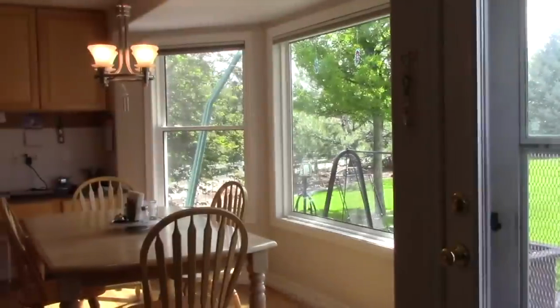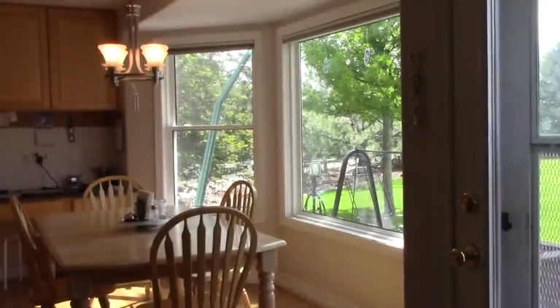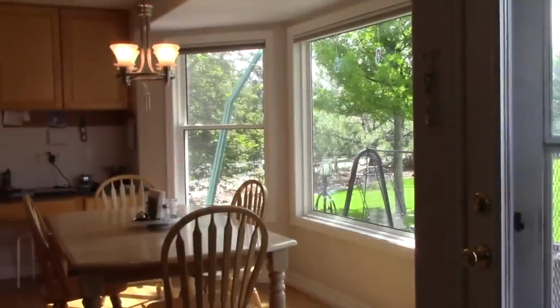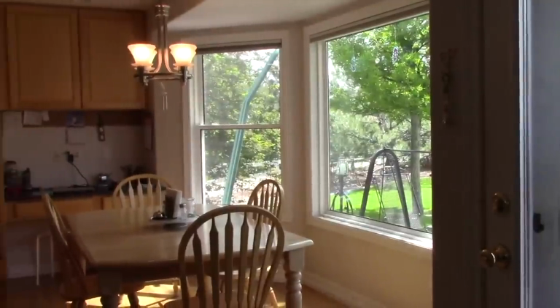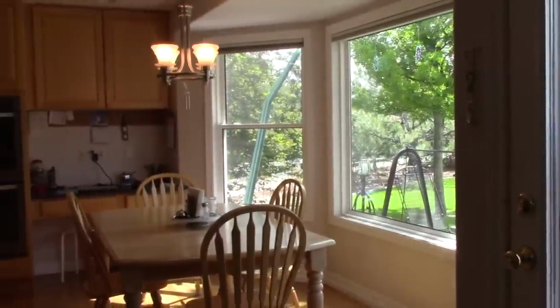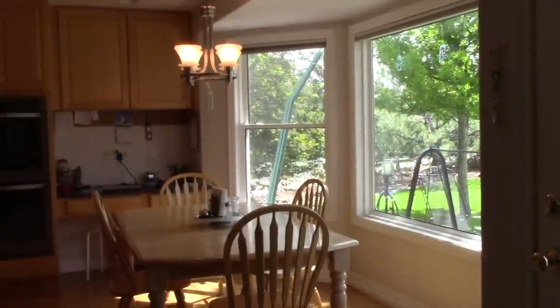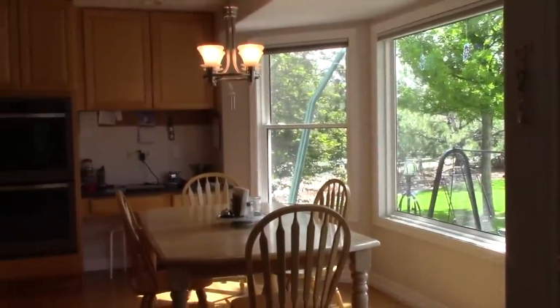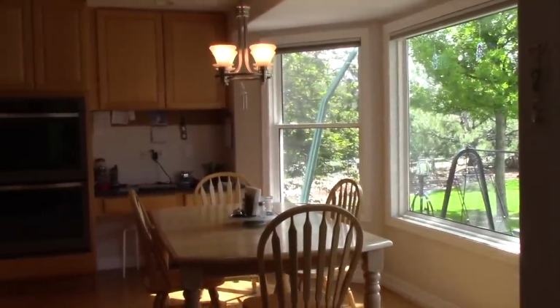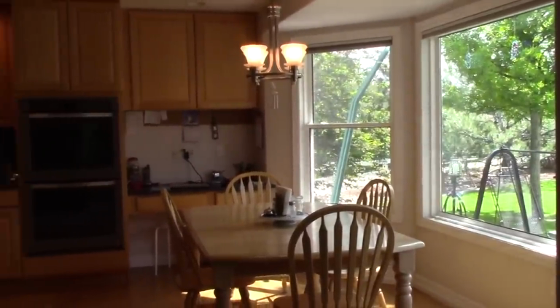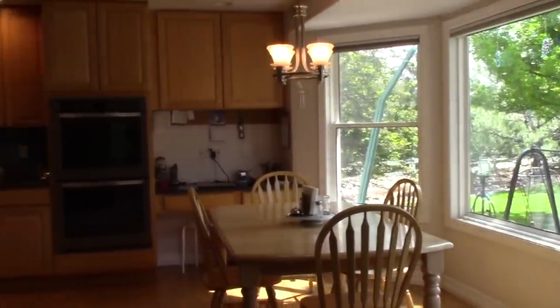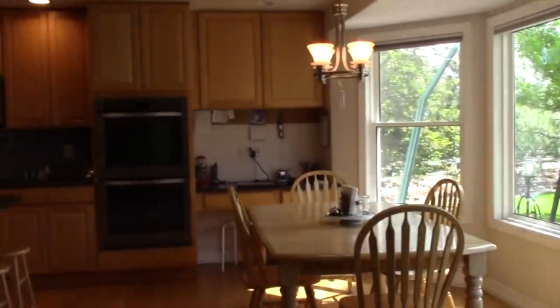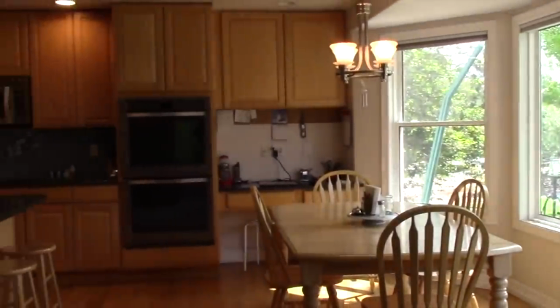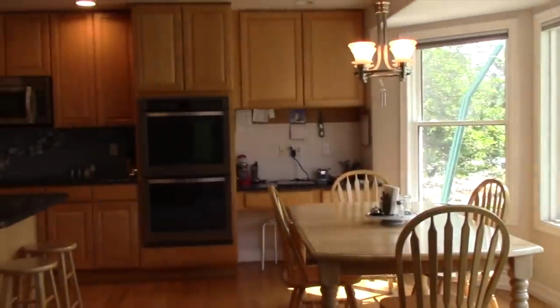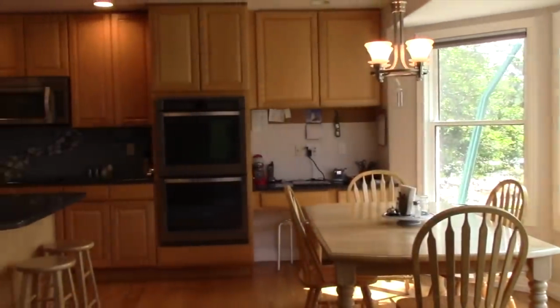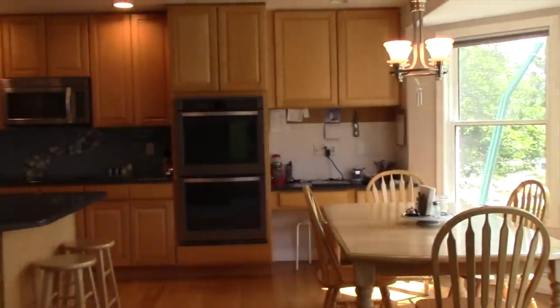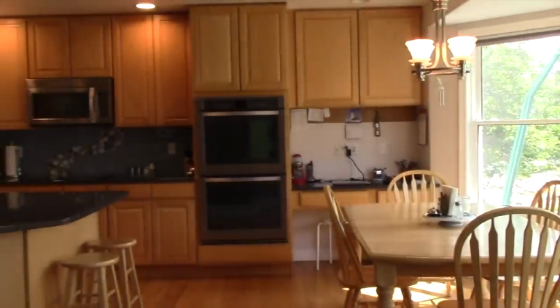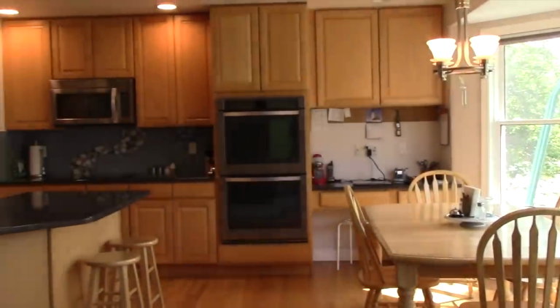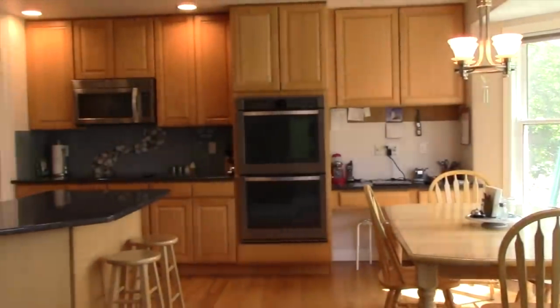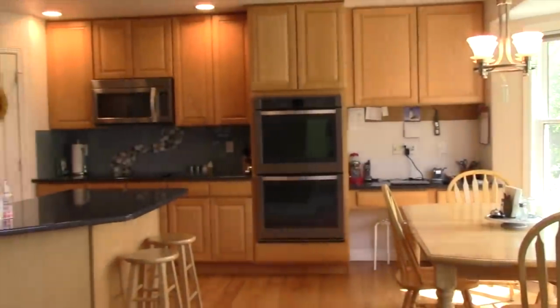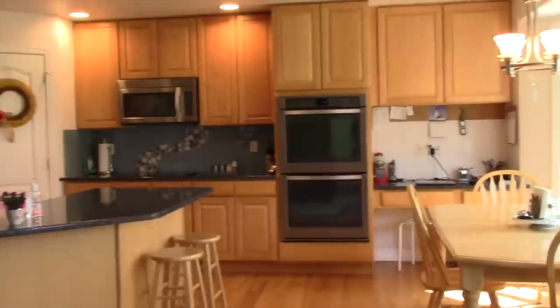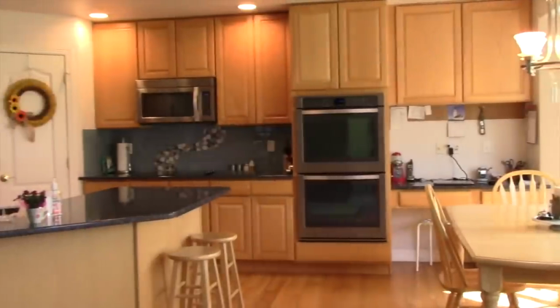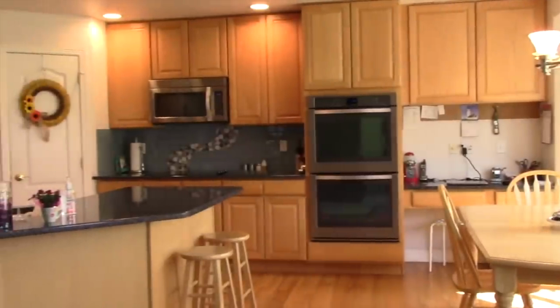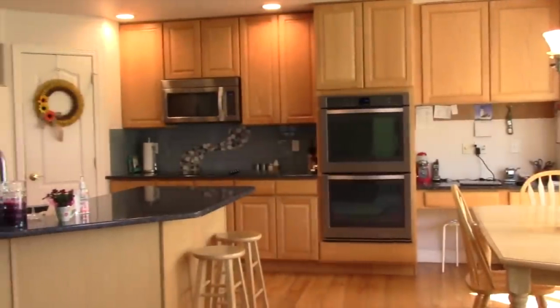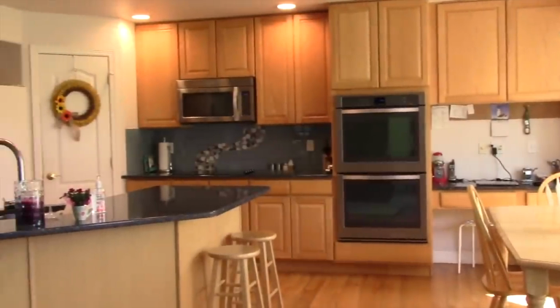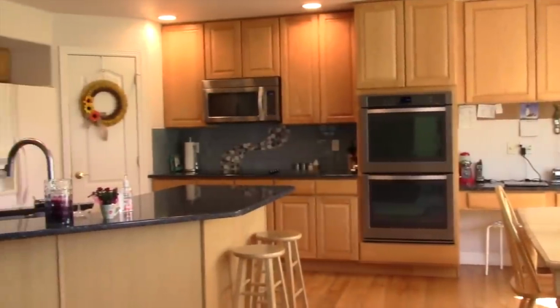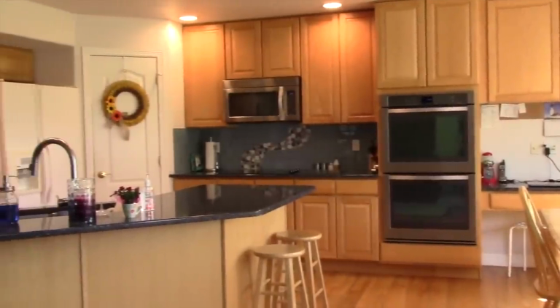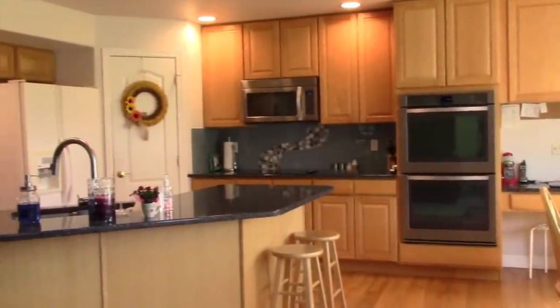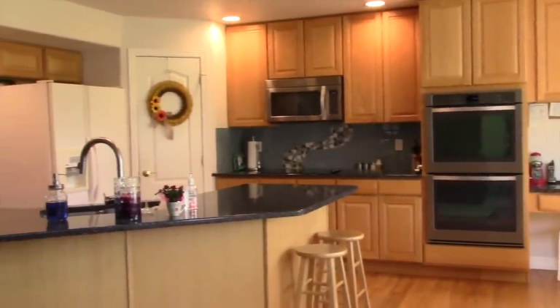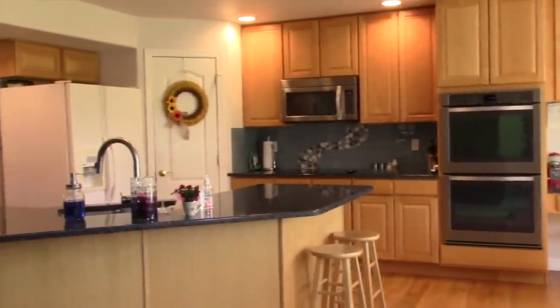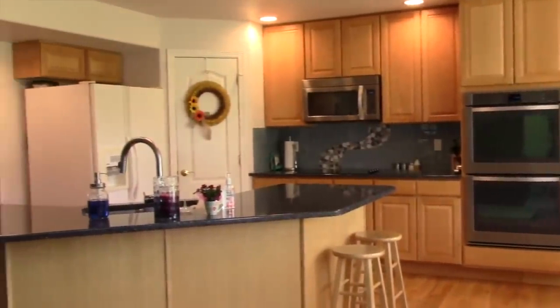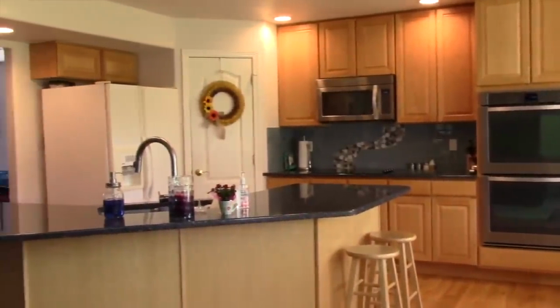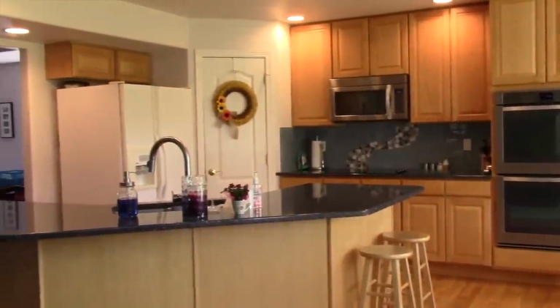I am so happy with the way my kitchen looks when the whole process is done. I hope this inspires you to do some spring cleaning of your own. Thanks for watching!